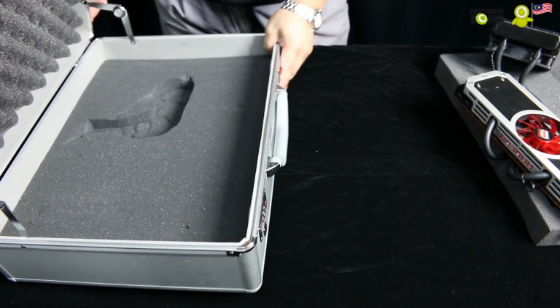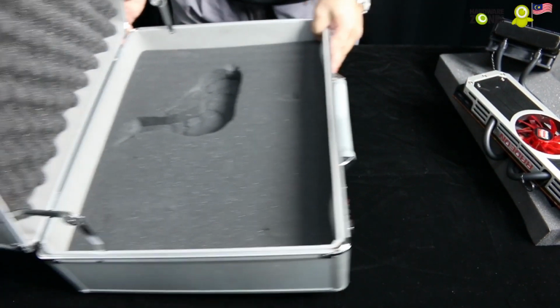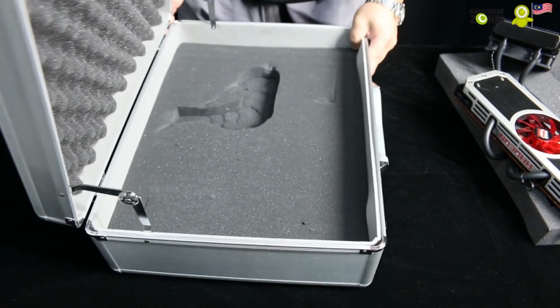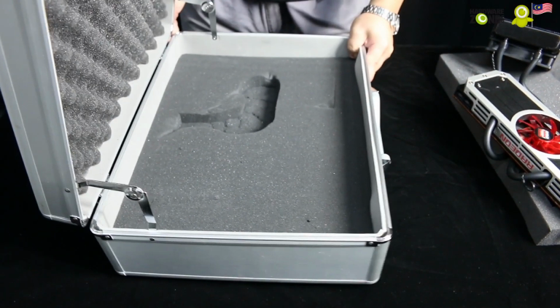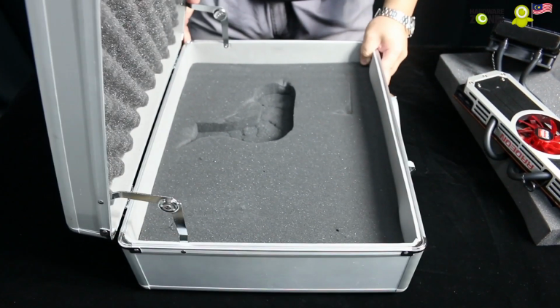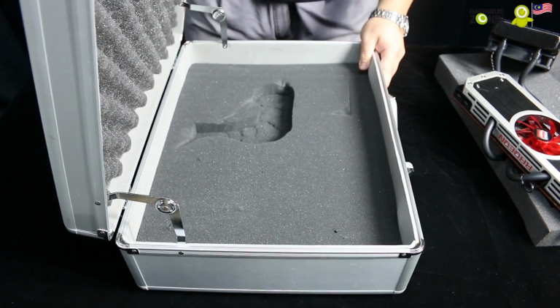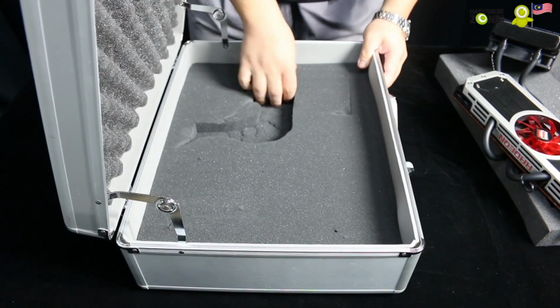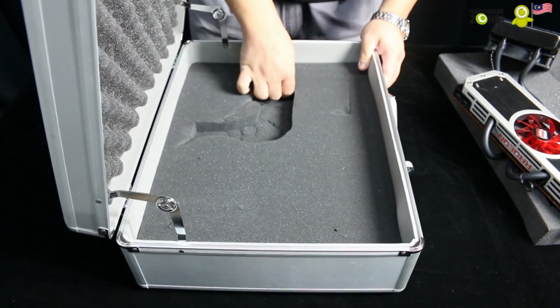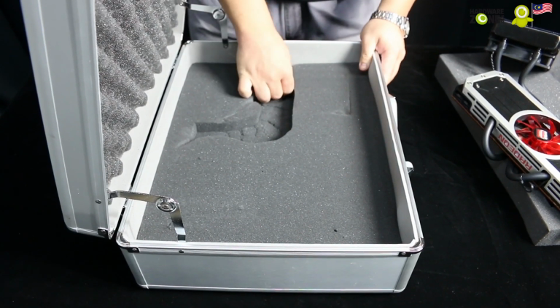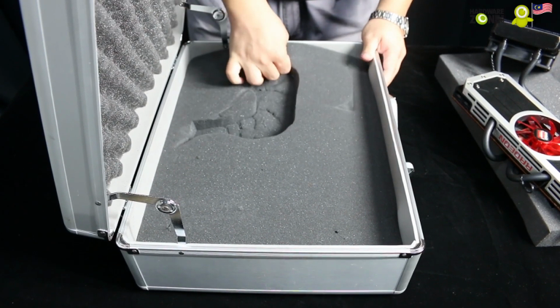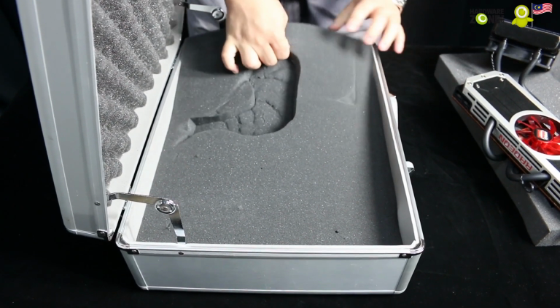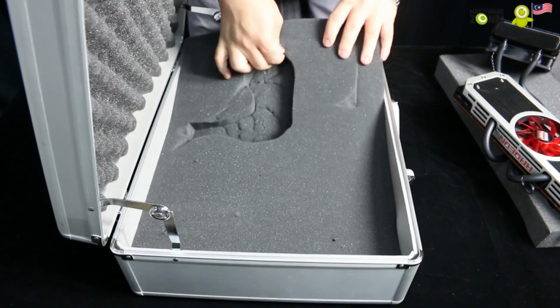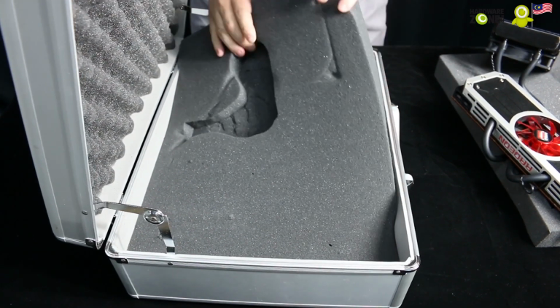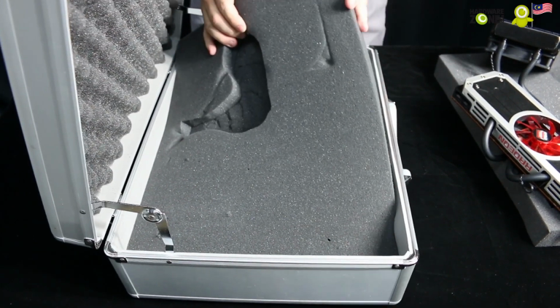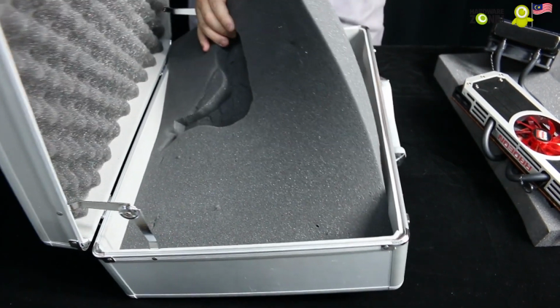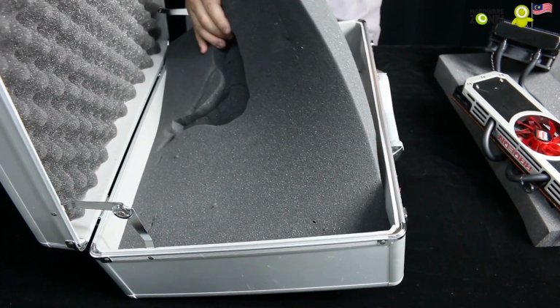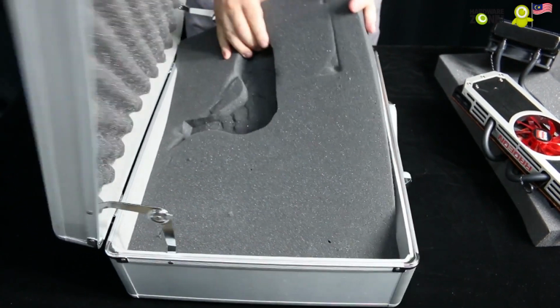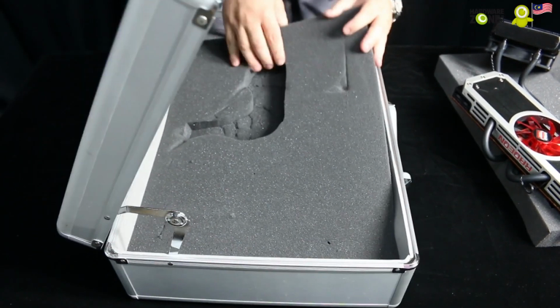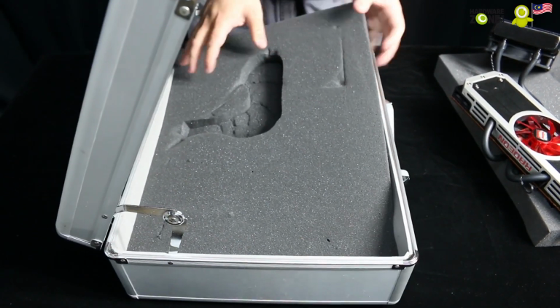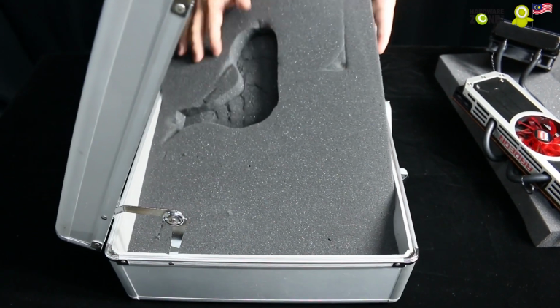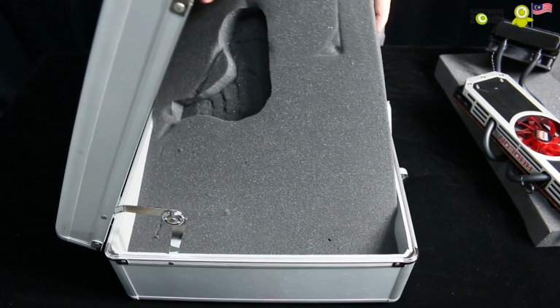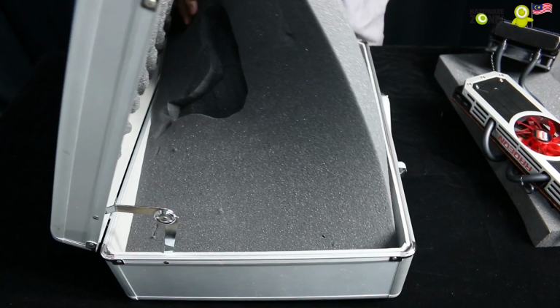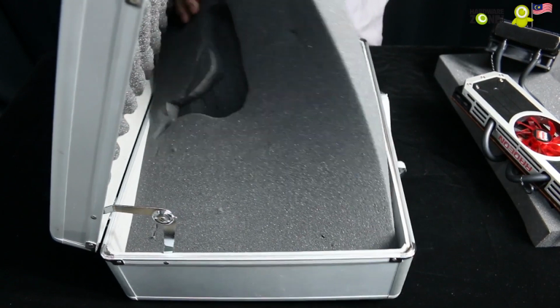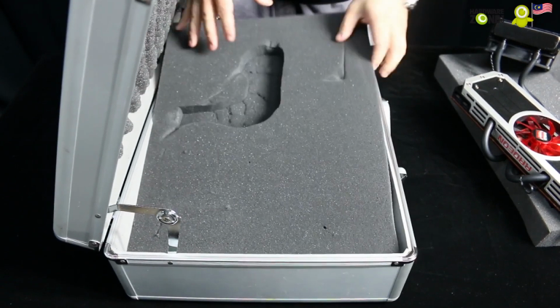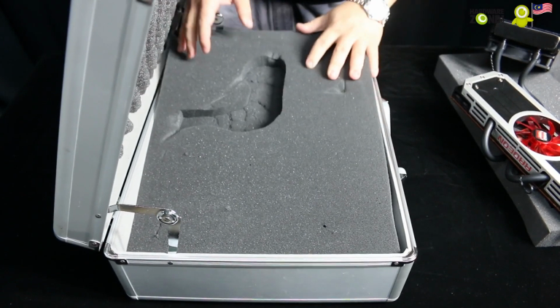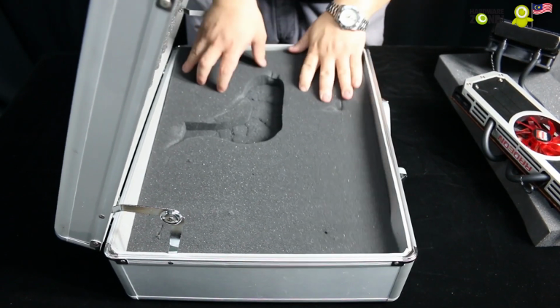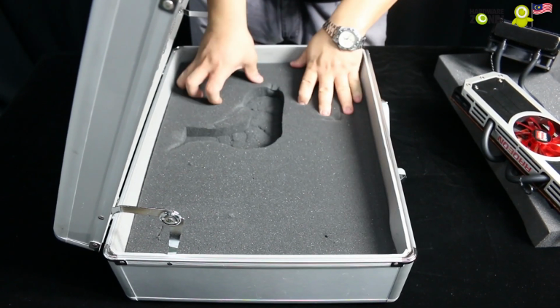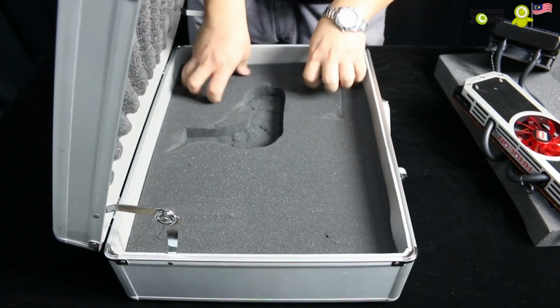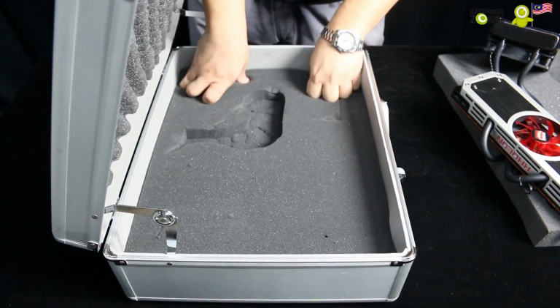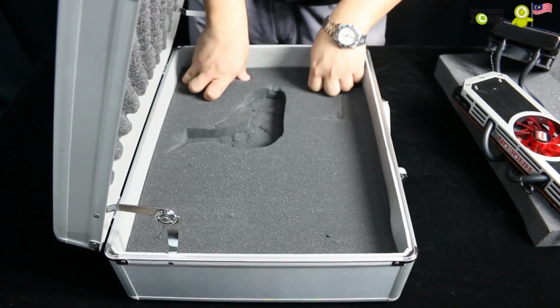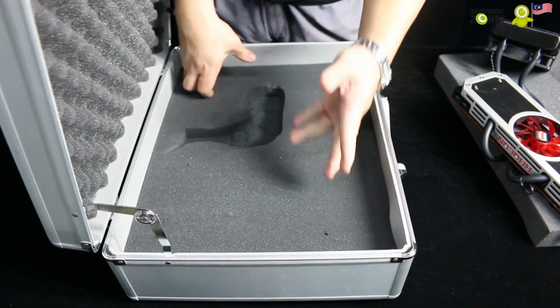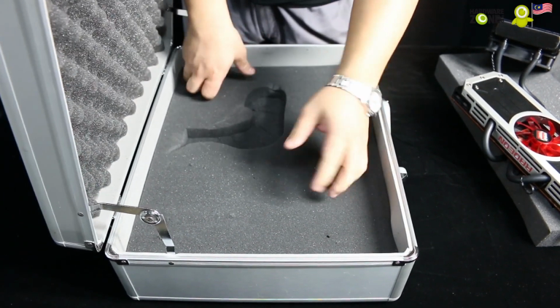Let's take a look at what else there is inside here. There's nothing else — it's just the card. There are no drivers. Nothing. That's it.